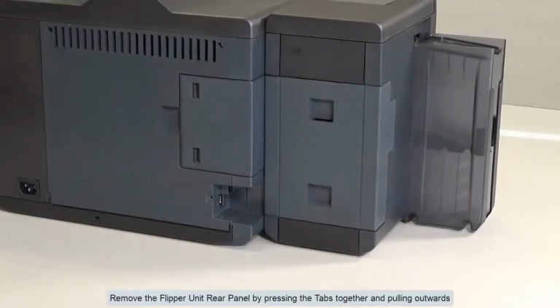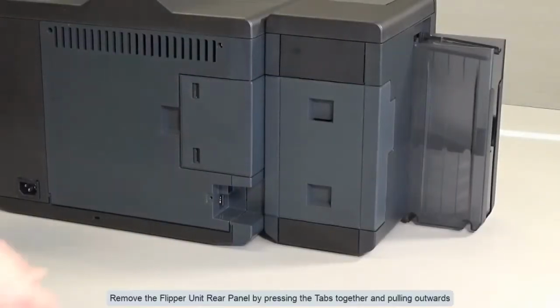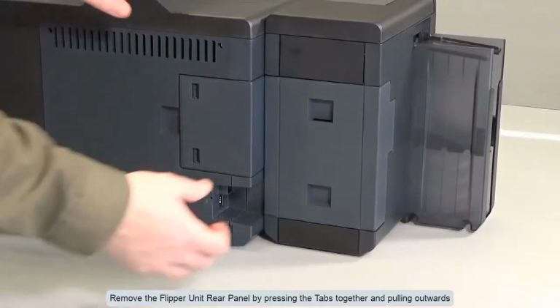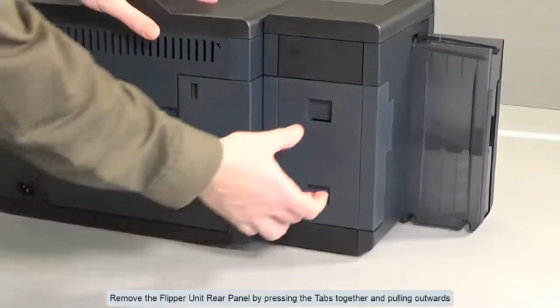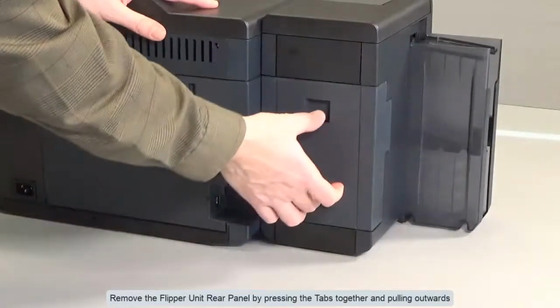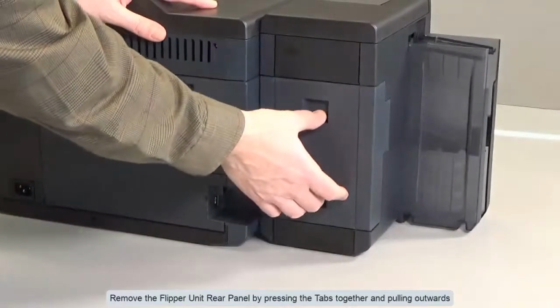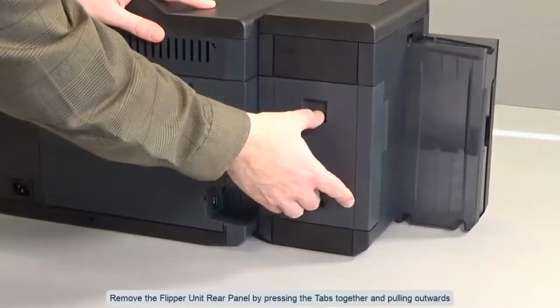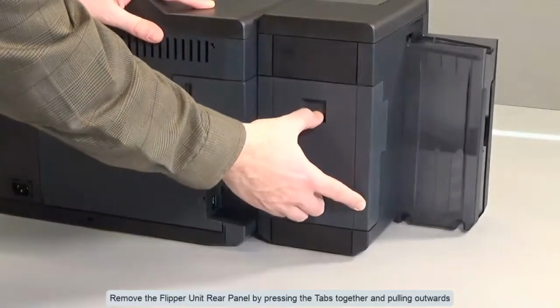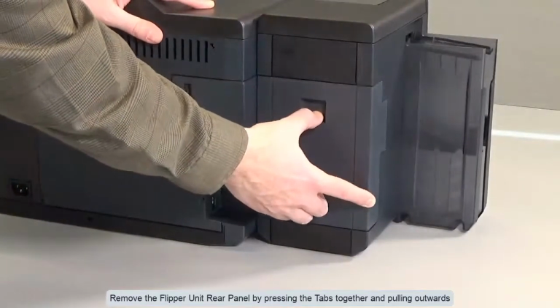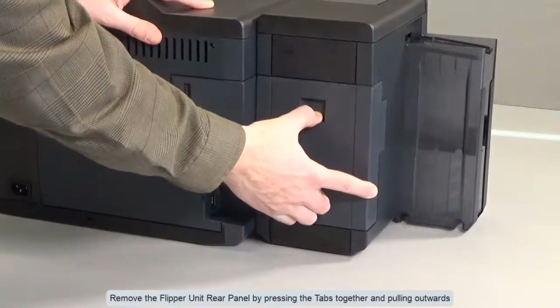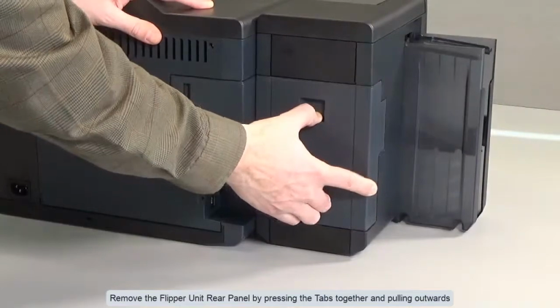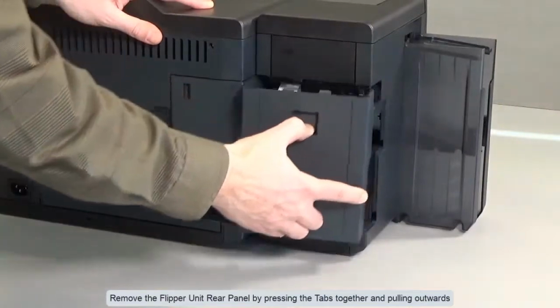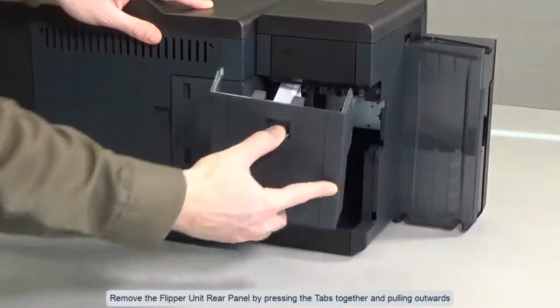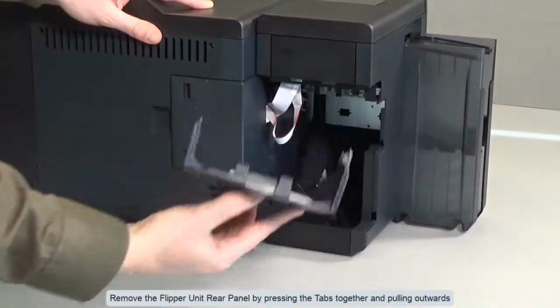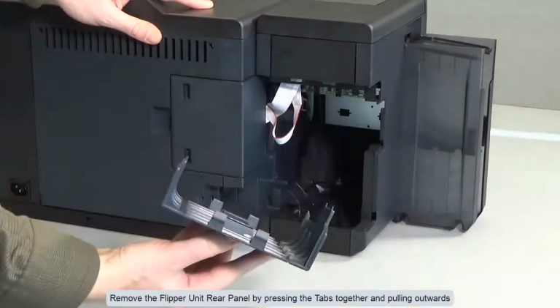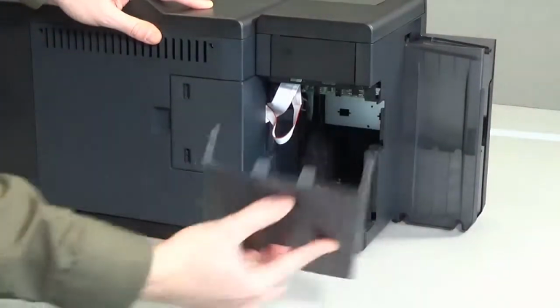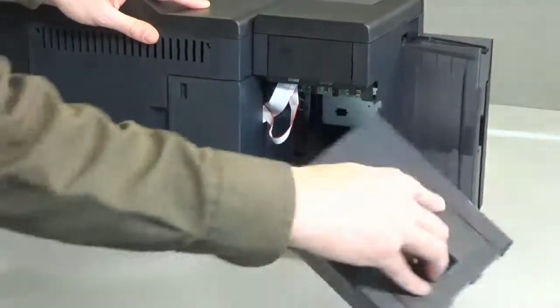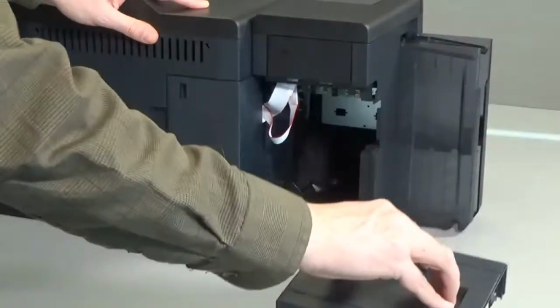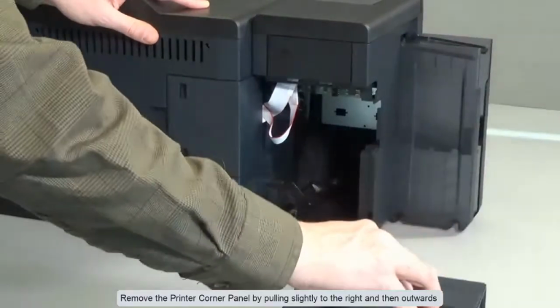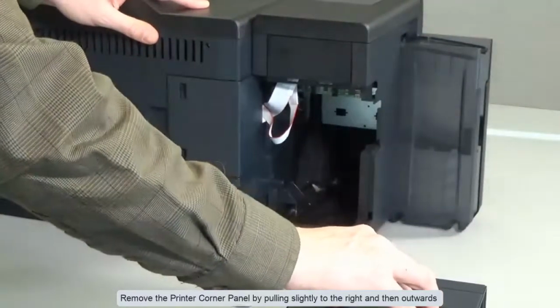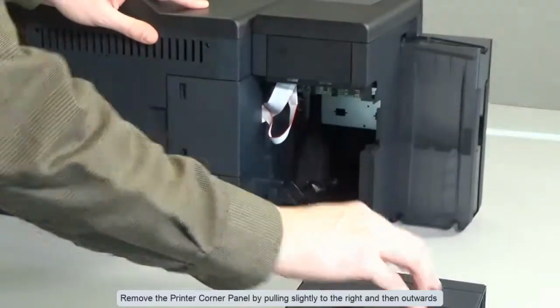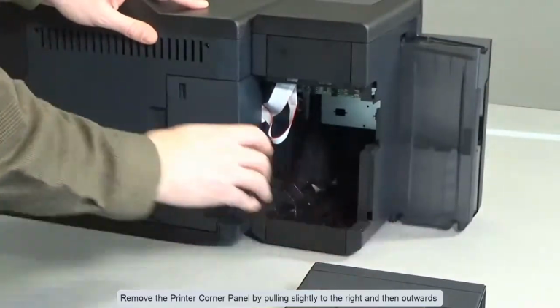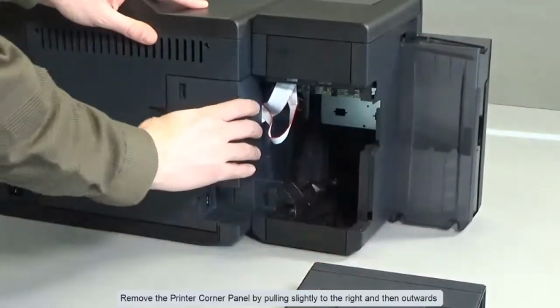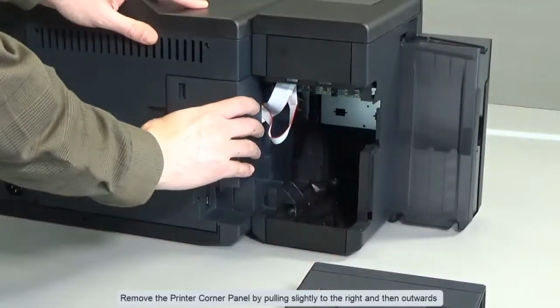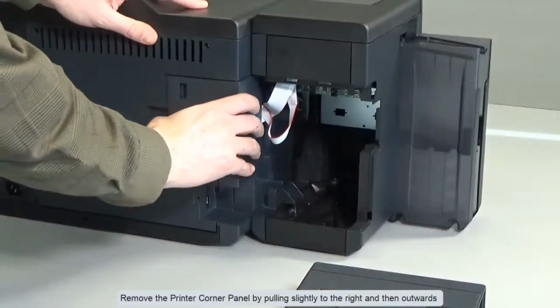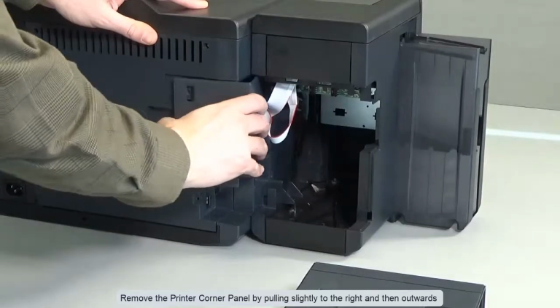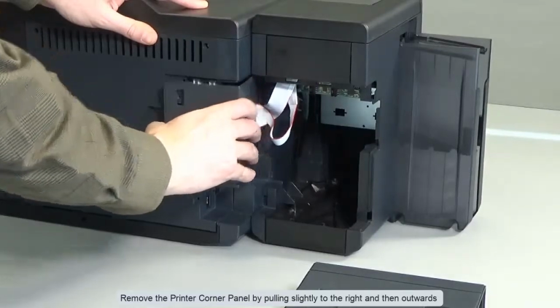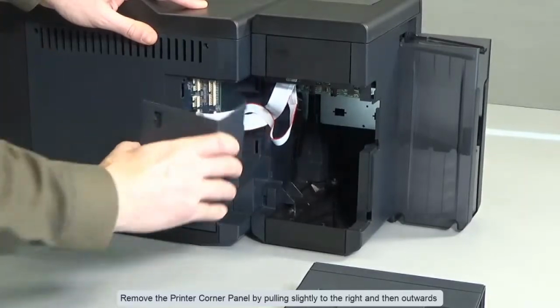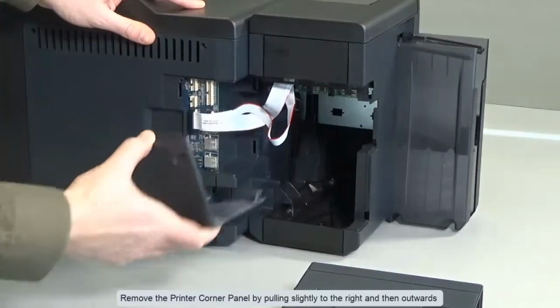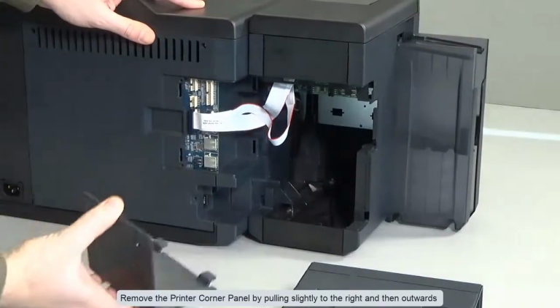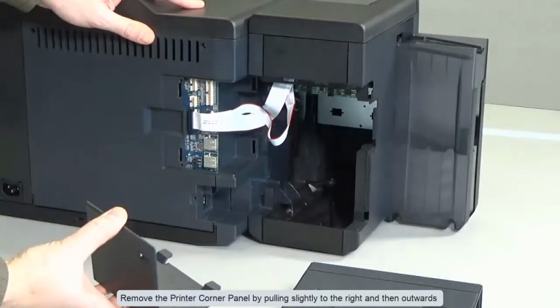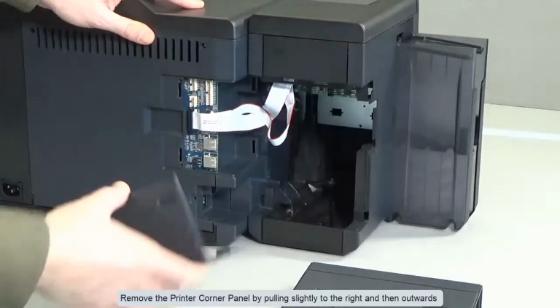Remove the flipper unit rear panel by pressing the tabs together and pulling outwards. Remove the printer corner panel by pulling slightly to the right and then outwards.